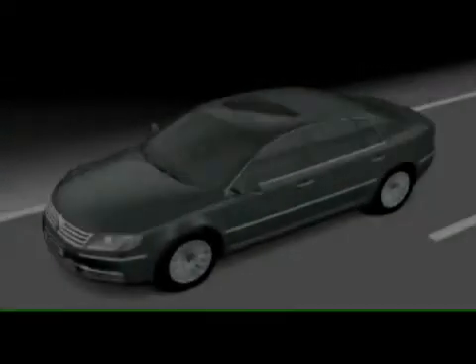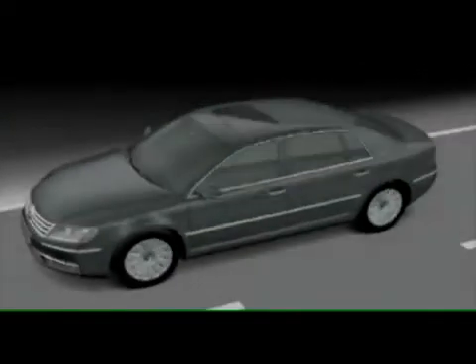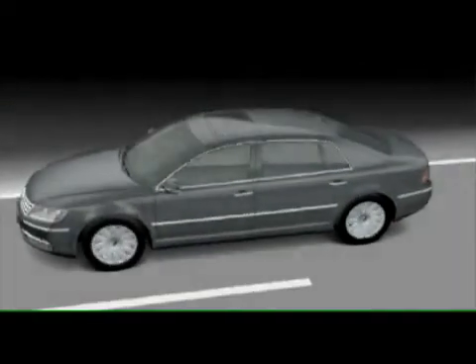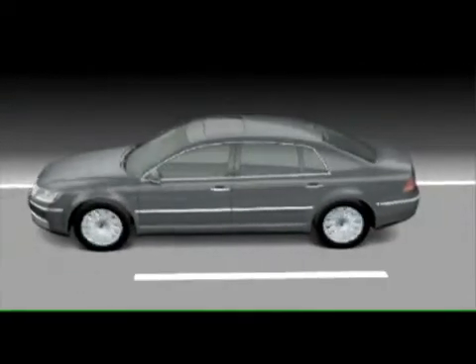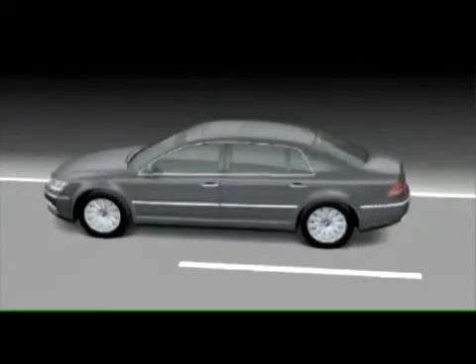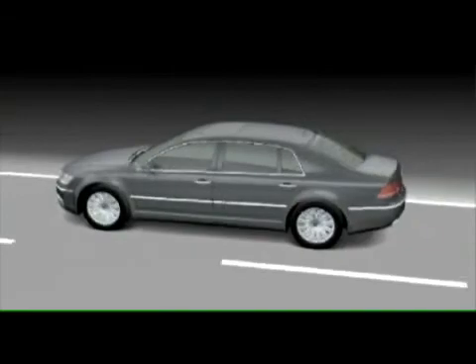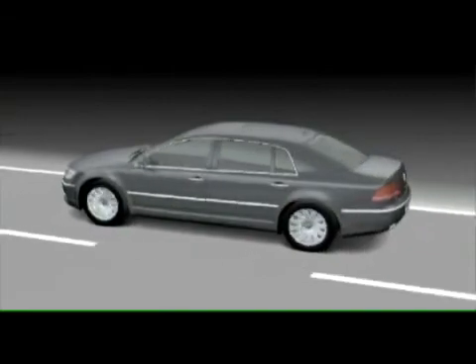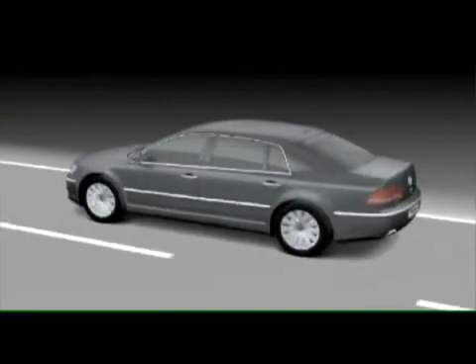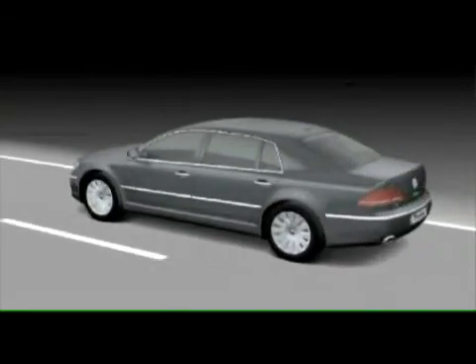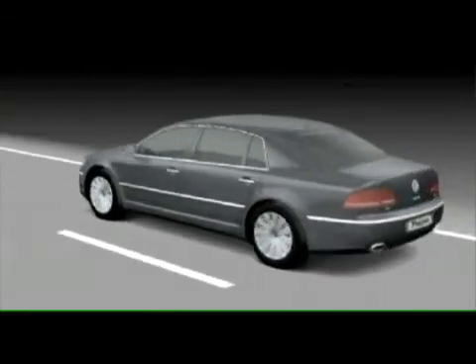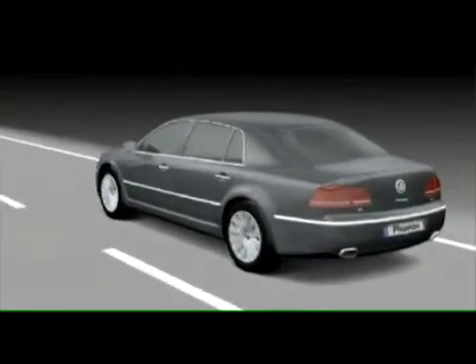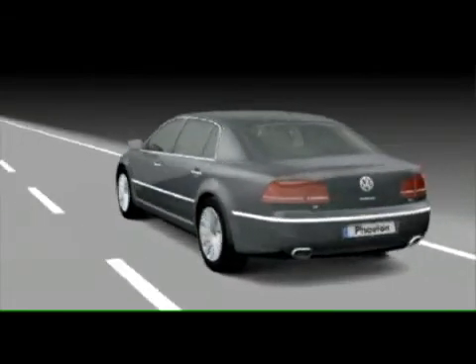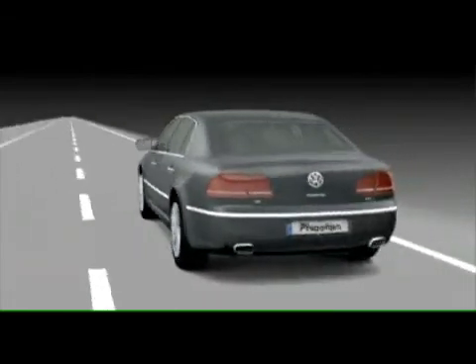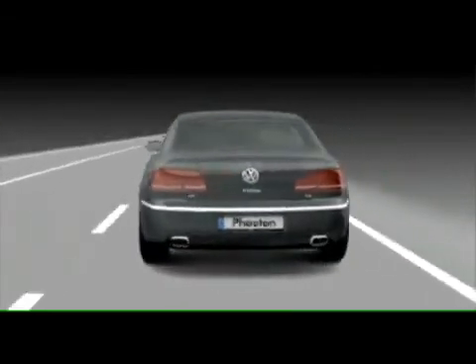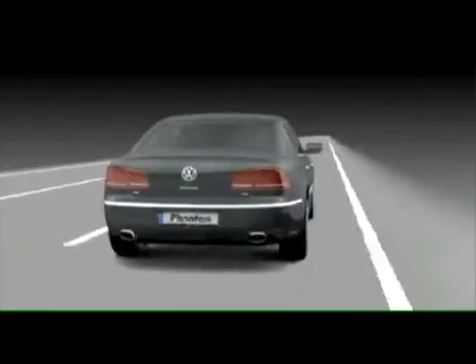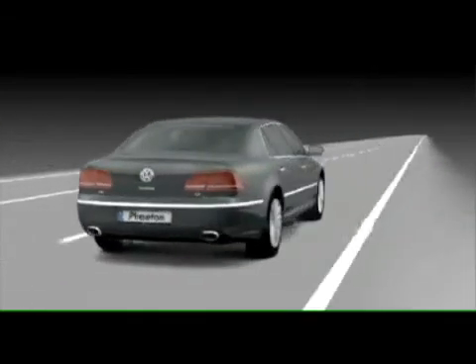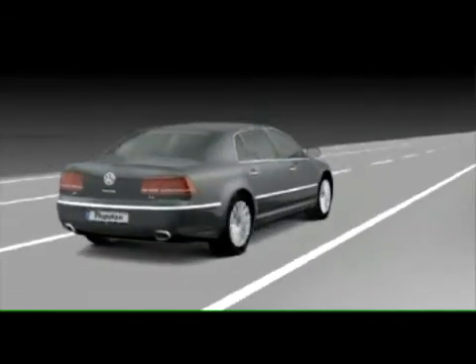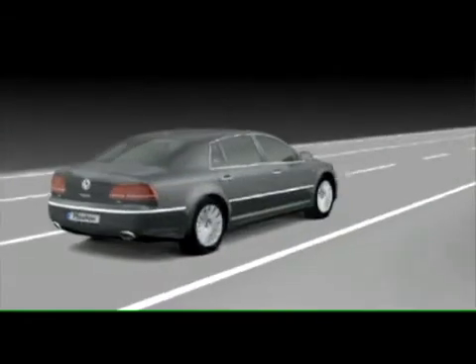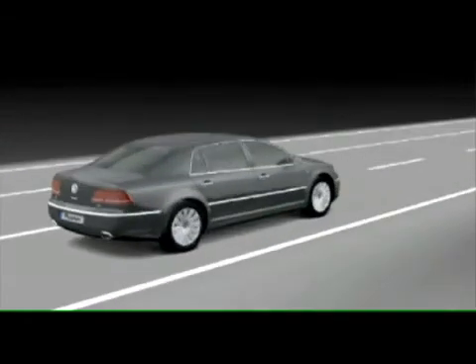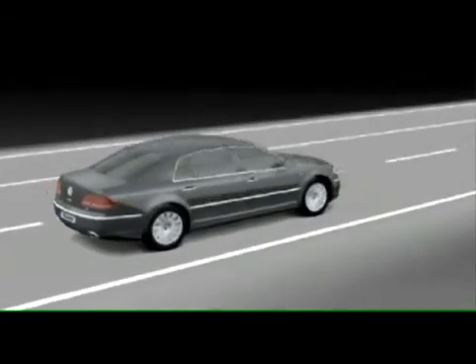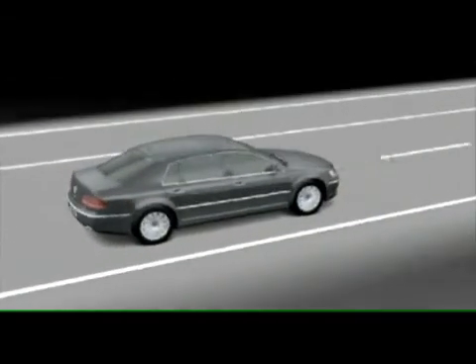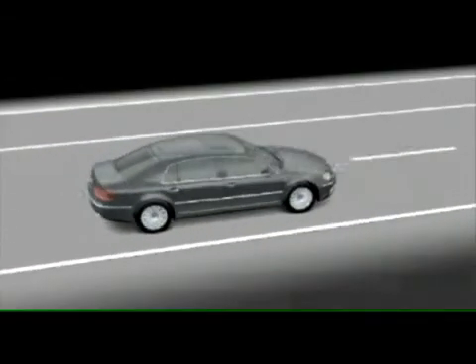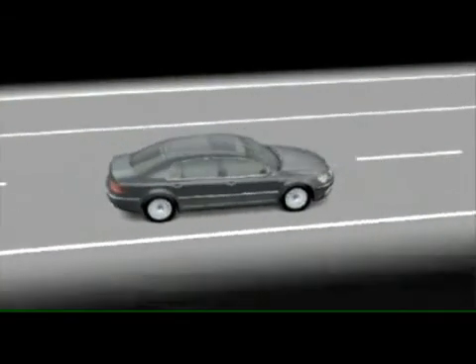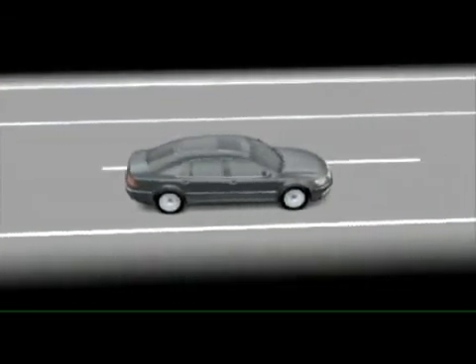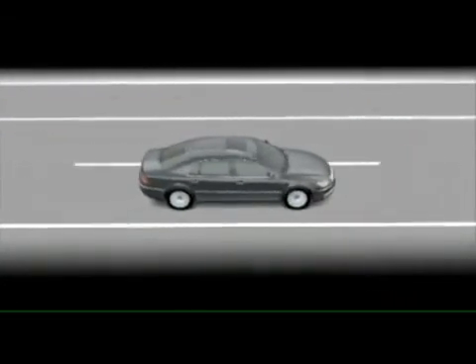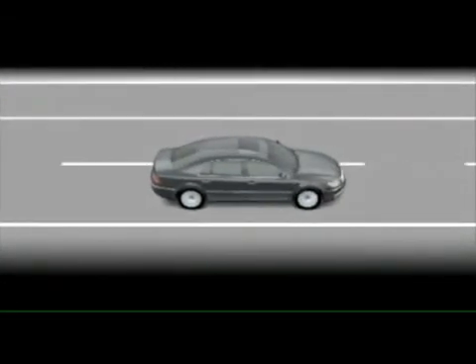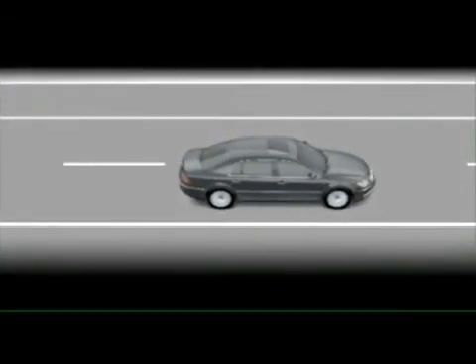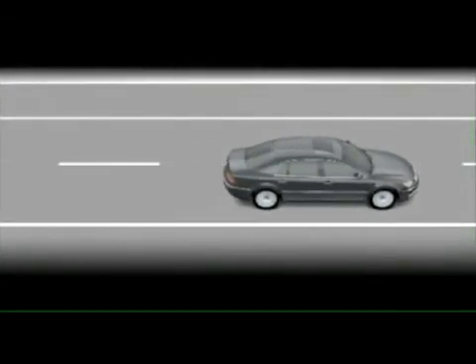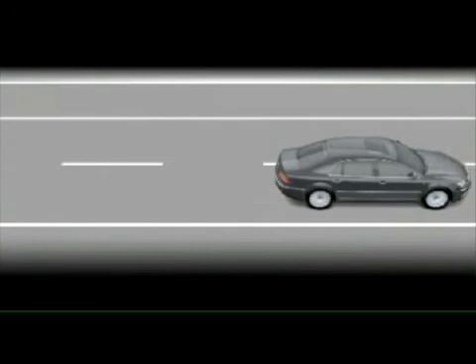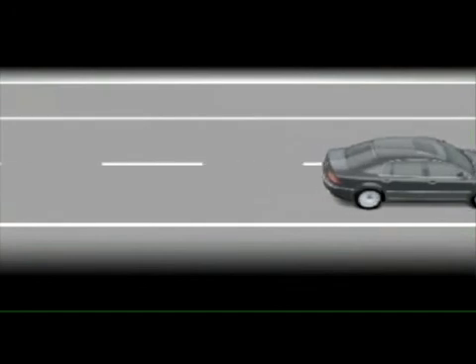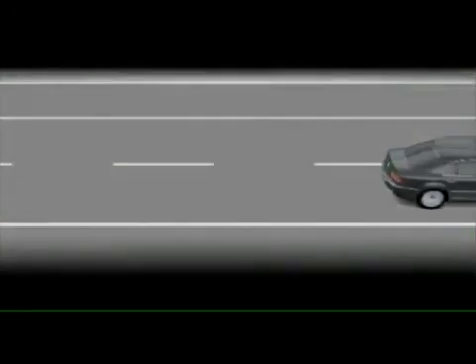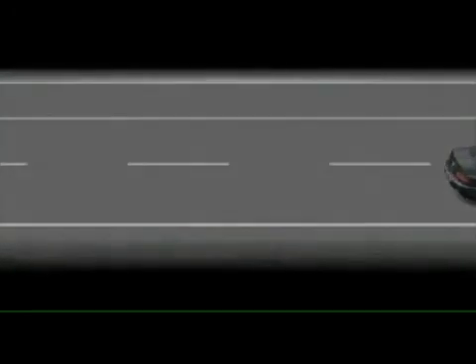The assistance systems in the new Phaeton — they are unobtrusive, but are right there when you need them. The new Phaeton: the luxury class saloon from Volkswagen.